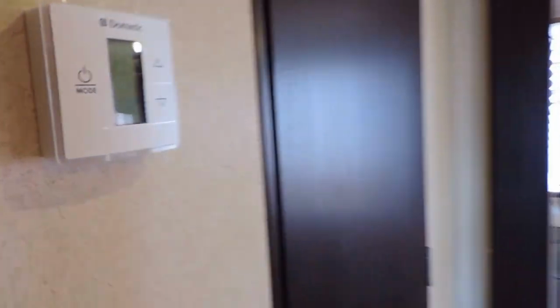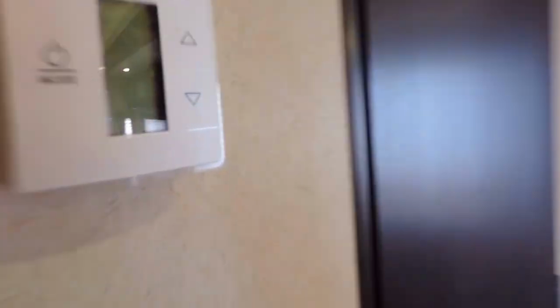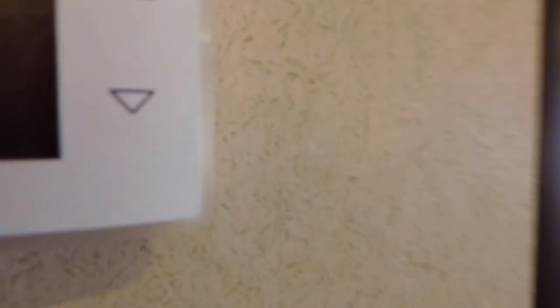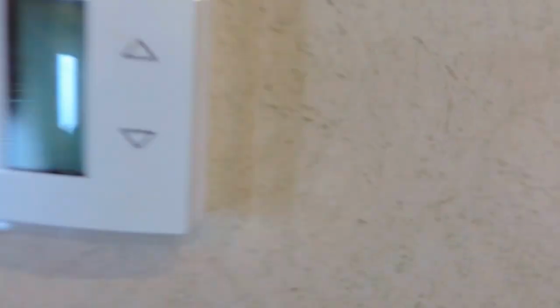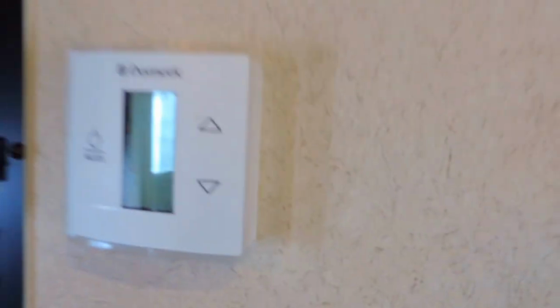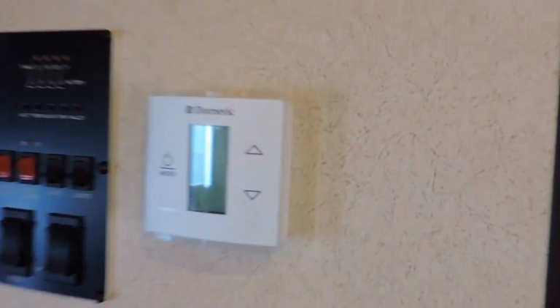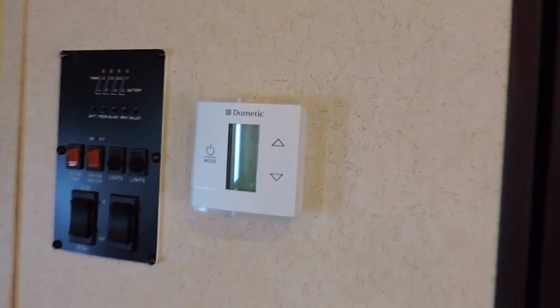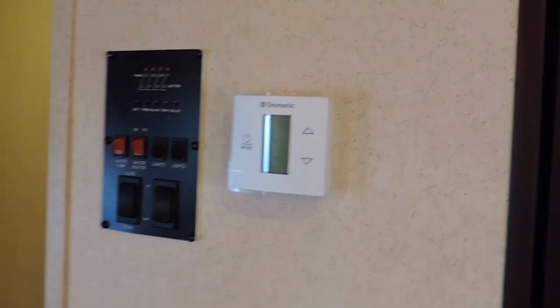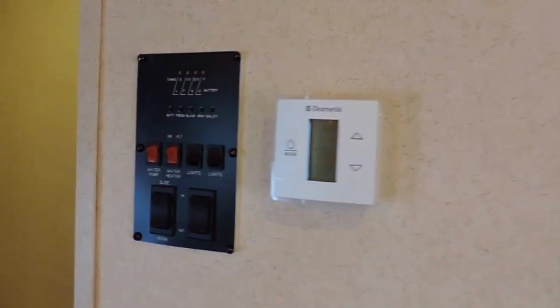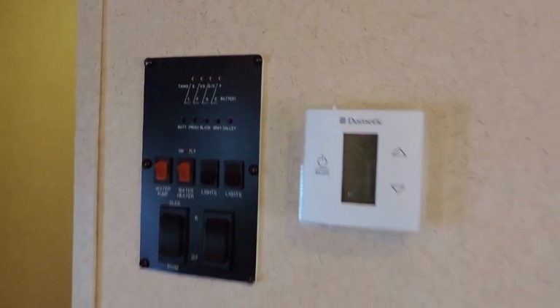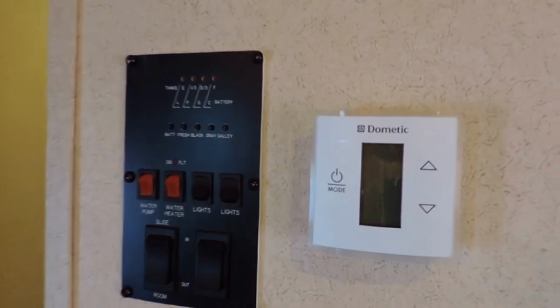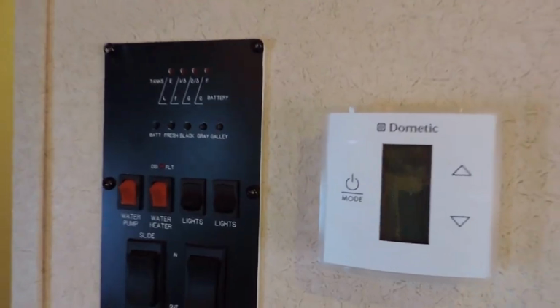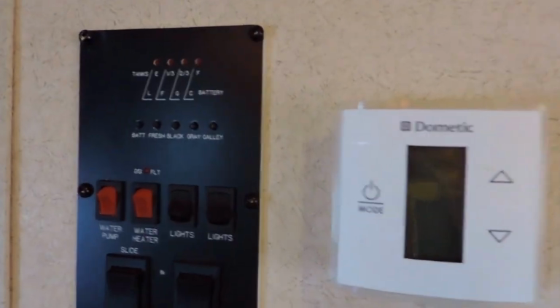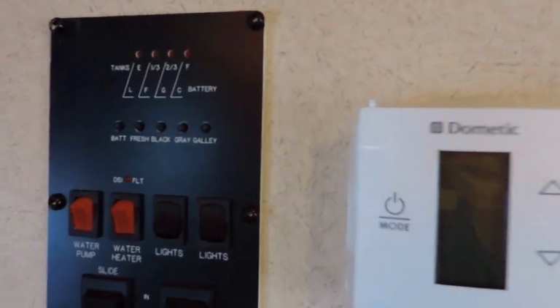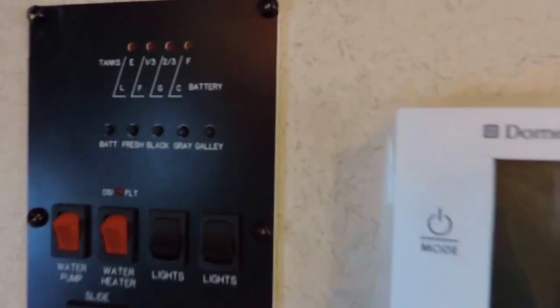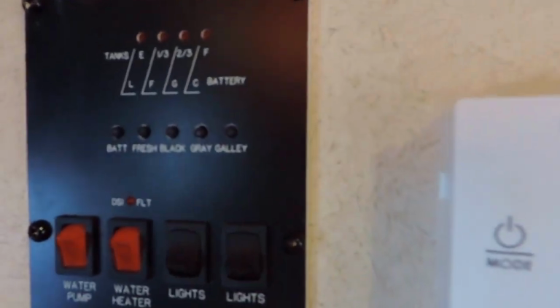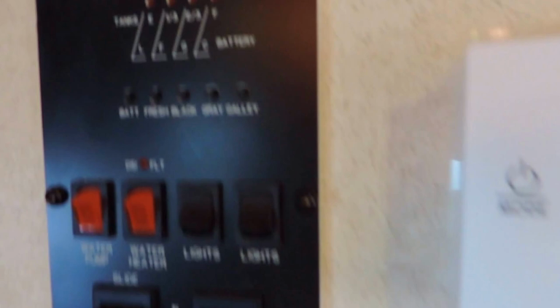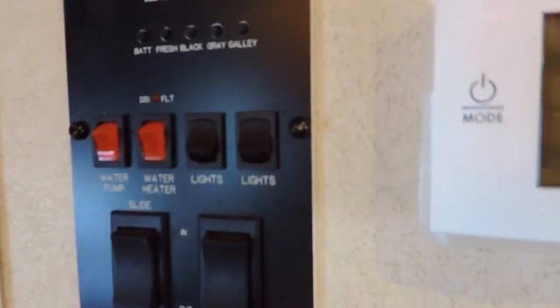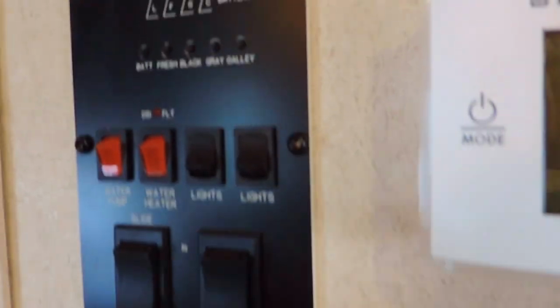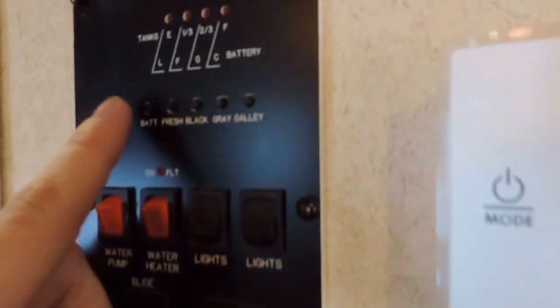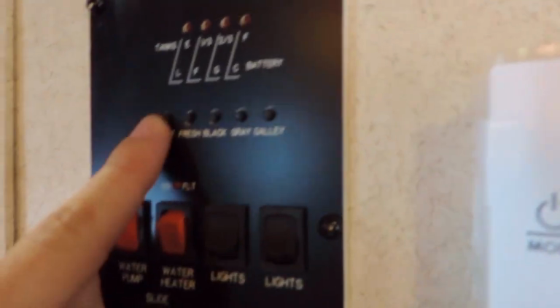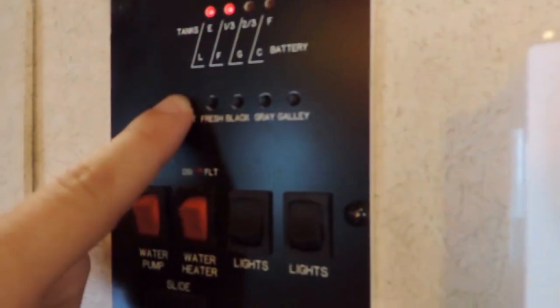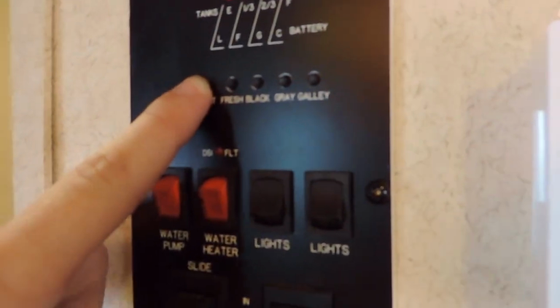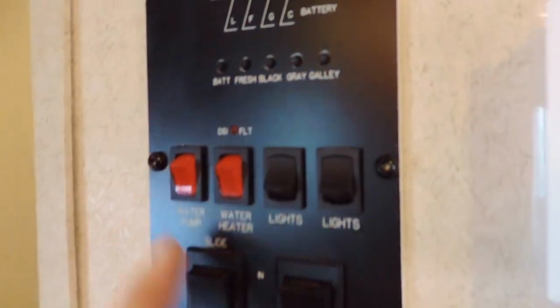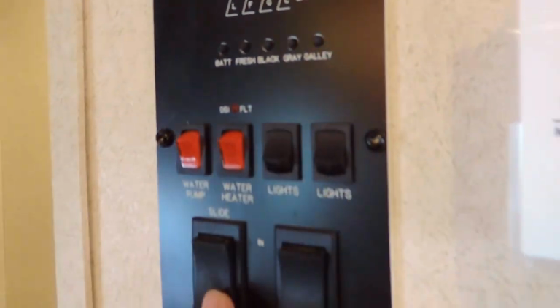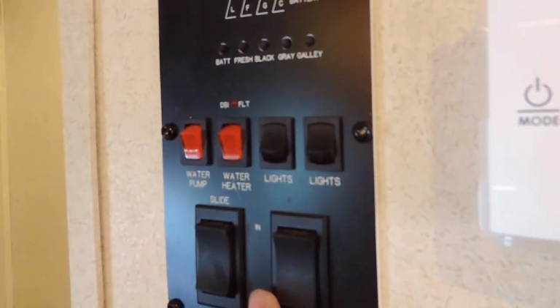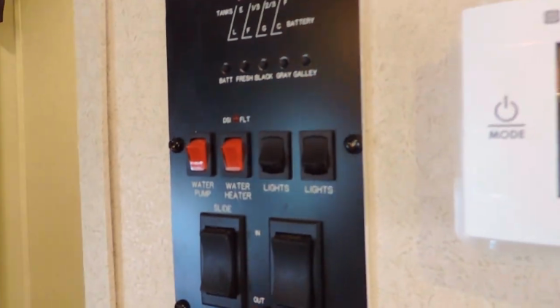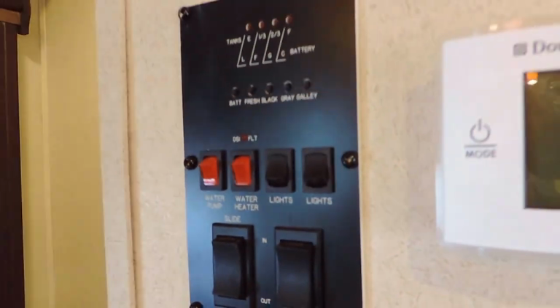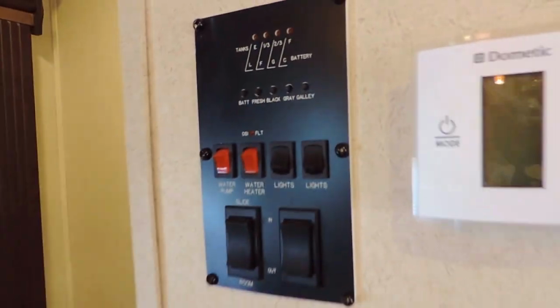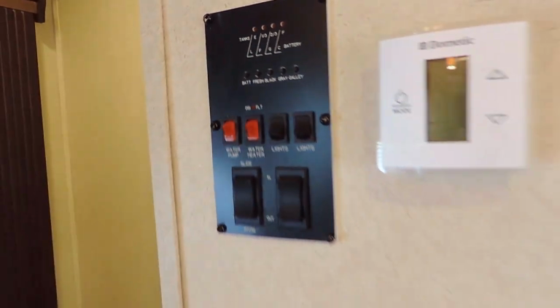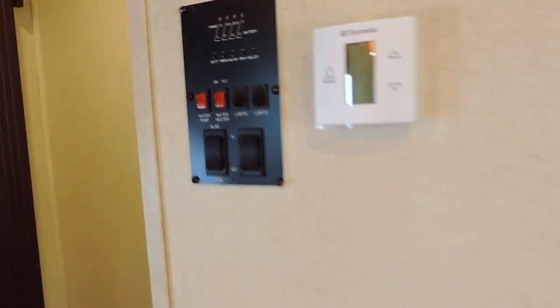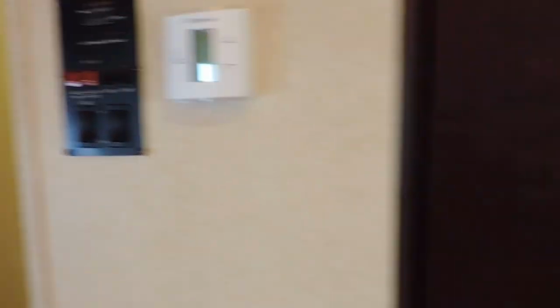It has a digital thermostat, your main control panel with tank readers, light switches, hot water controls, and your slide out switches.